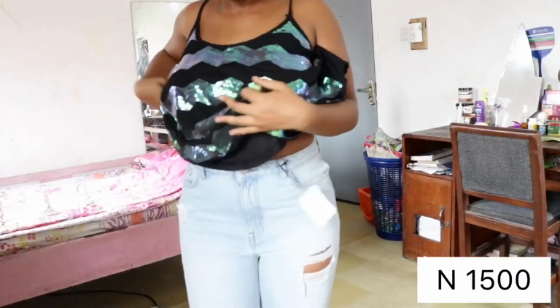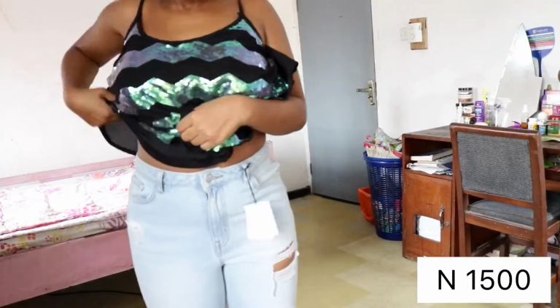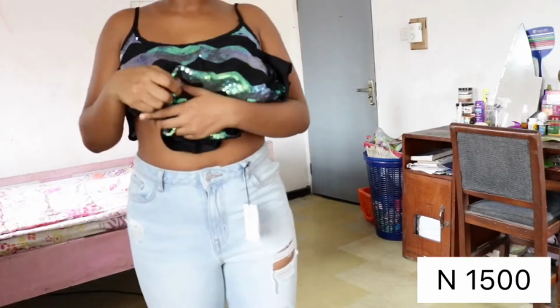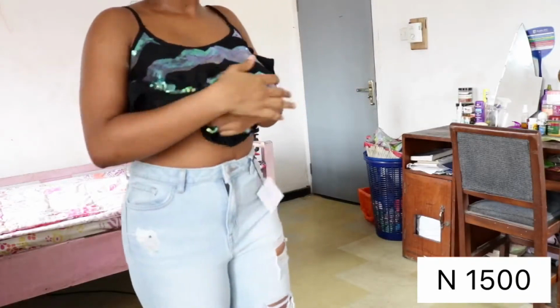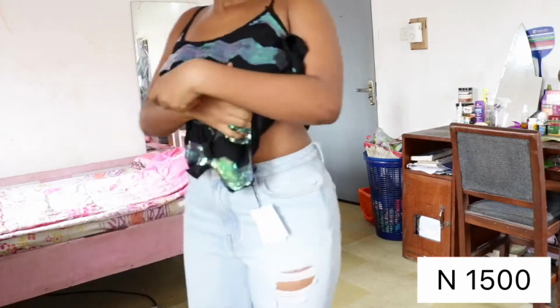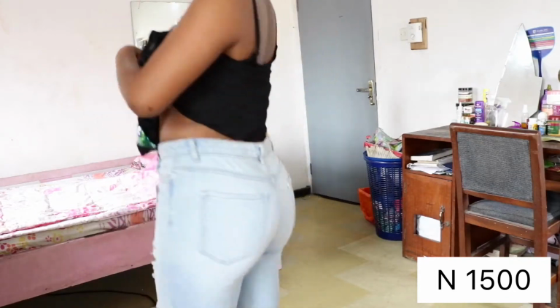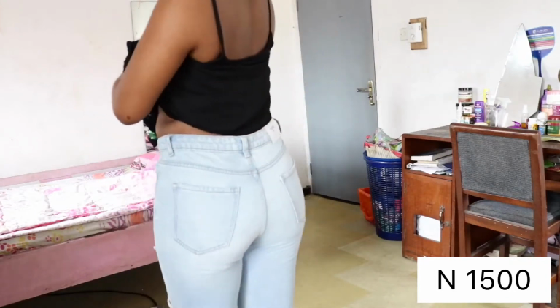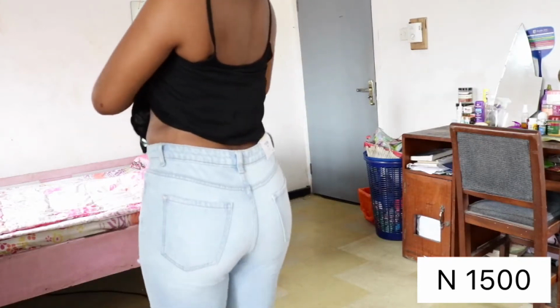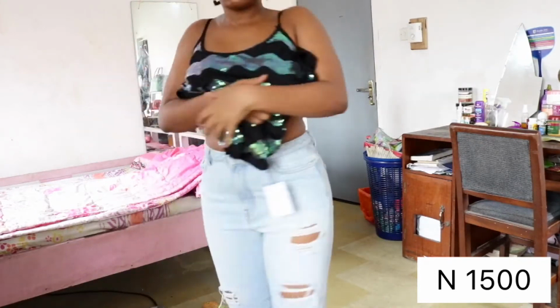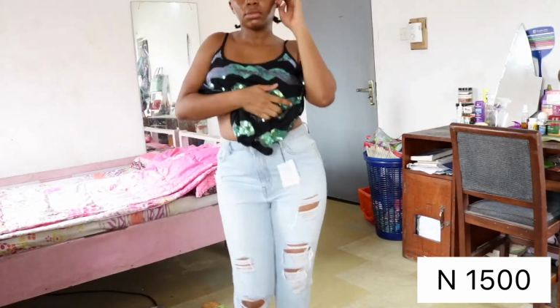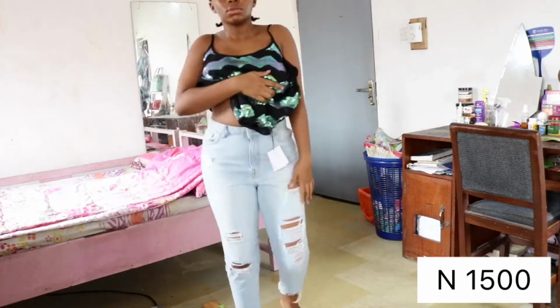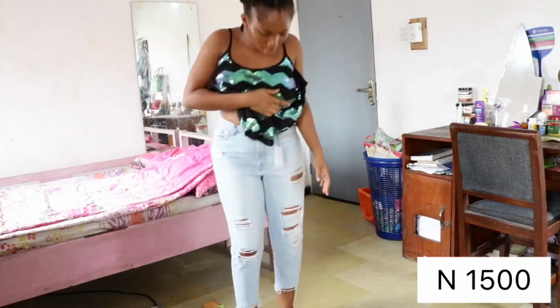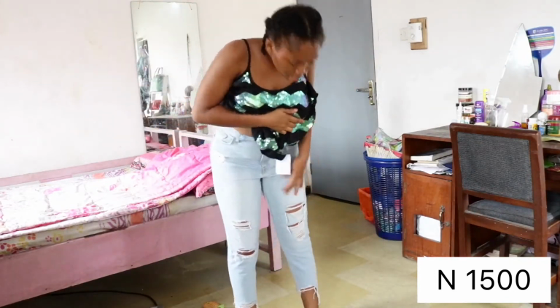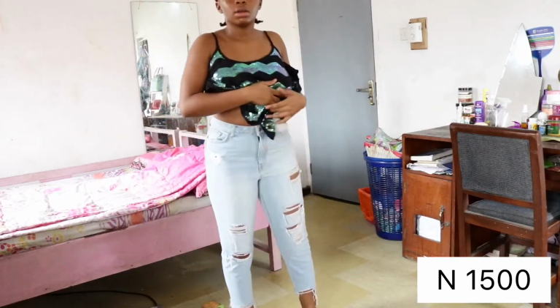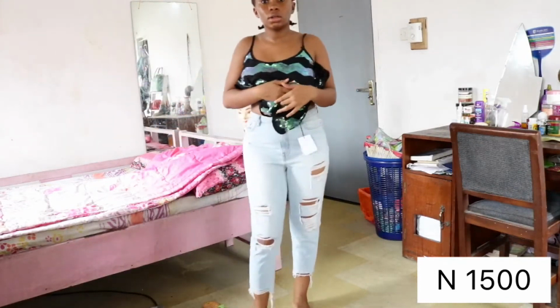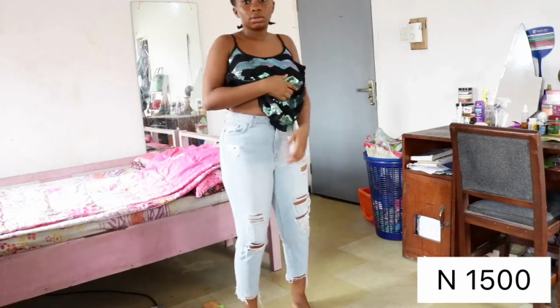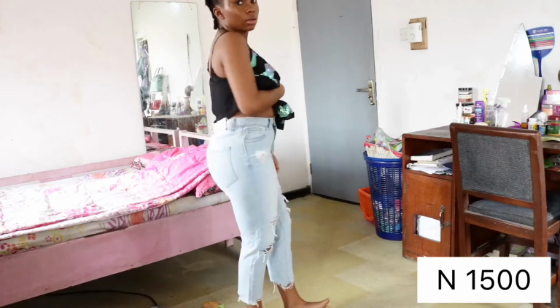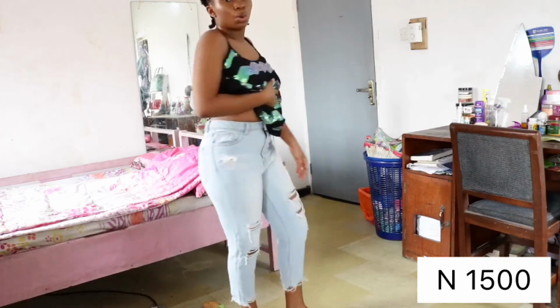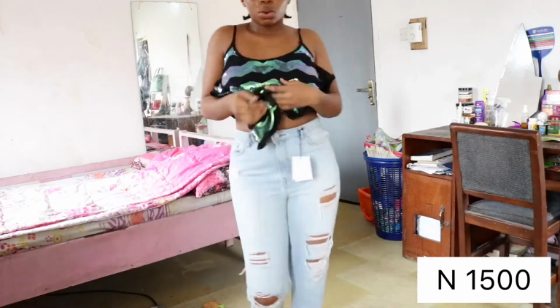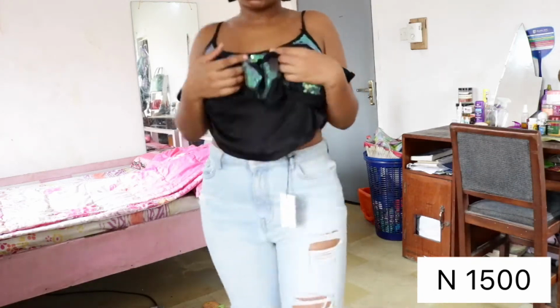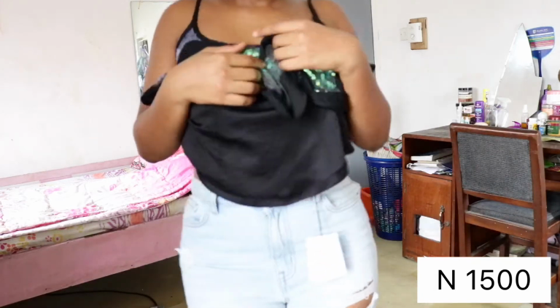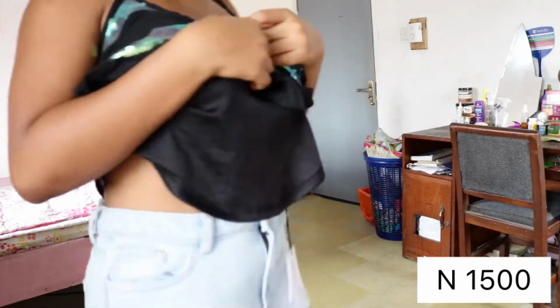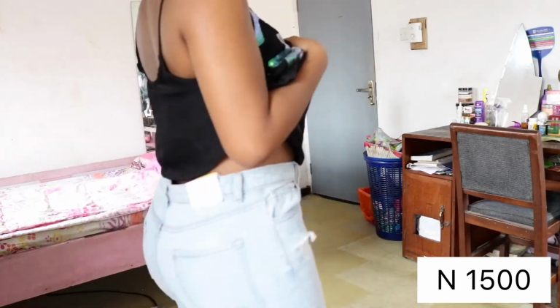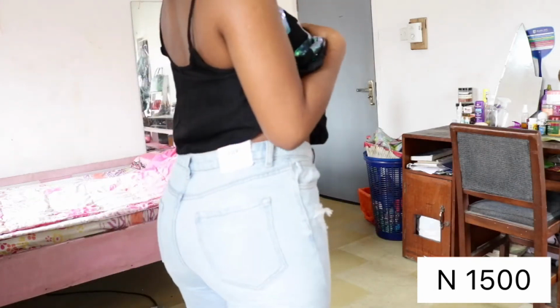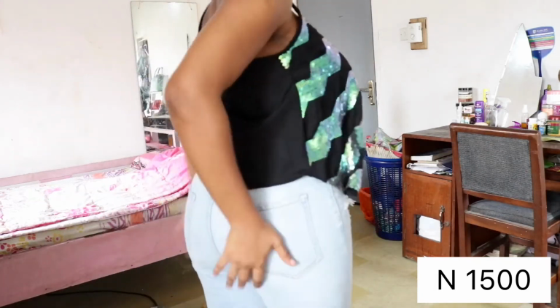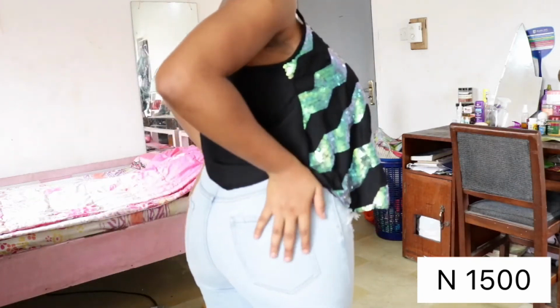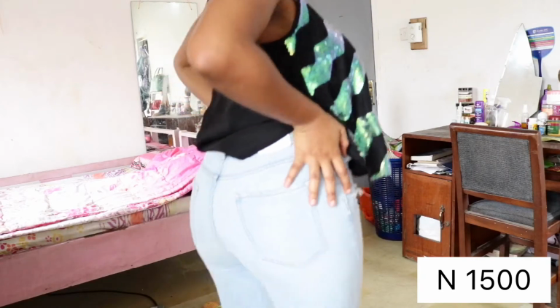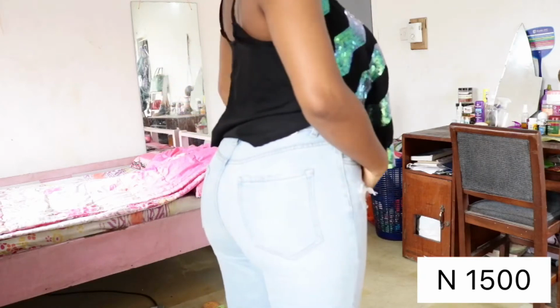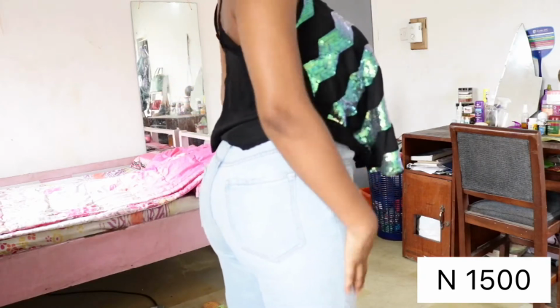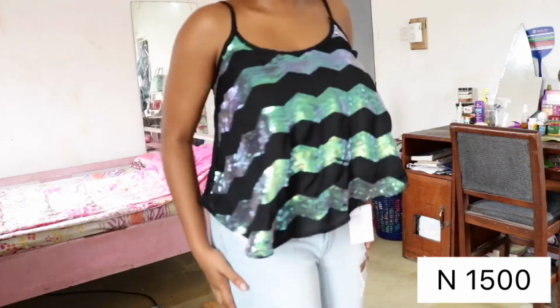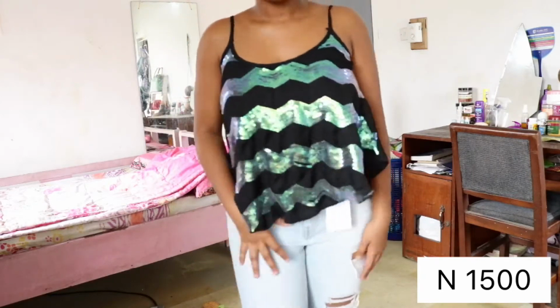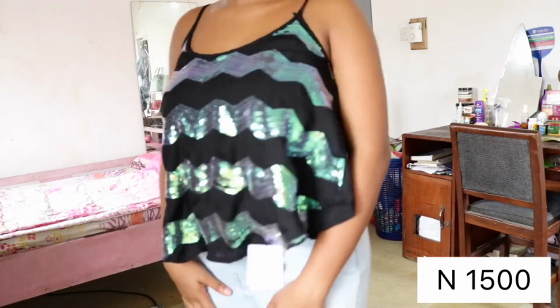This is the first thing I bought from there — it's a dress by New Look. I bought it for 1,500 naira only, which was really cheap, and it fits so perfectly well. I just need to get a belt or something, but I really like it and it's worth the price.